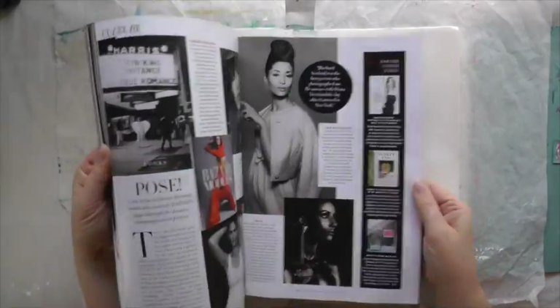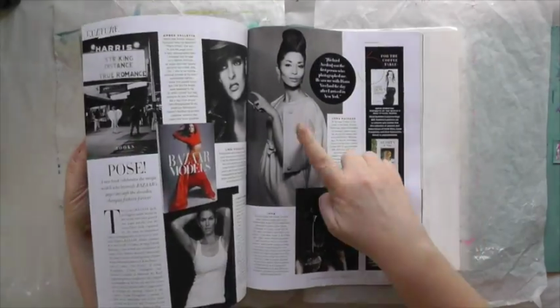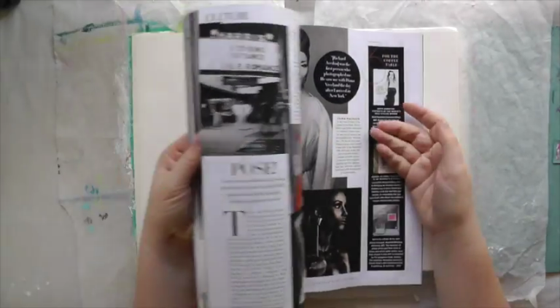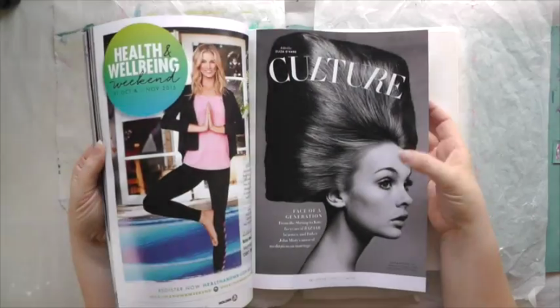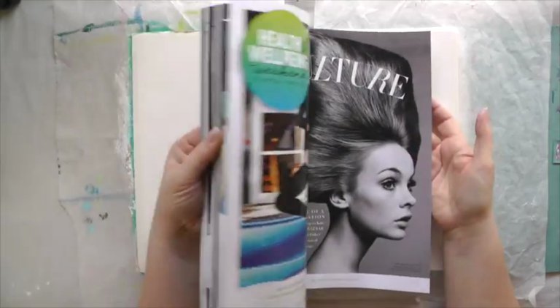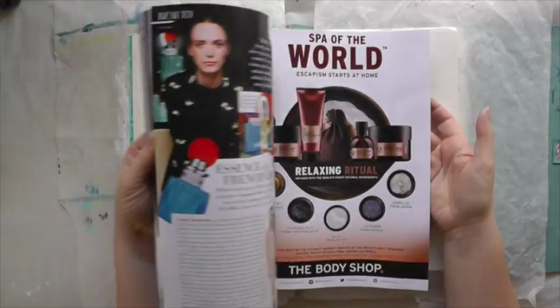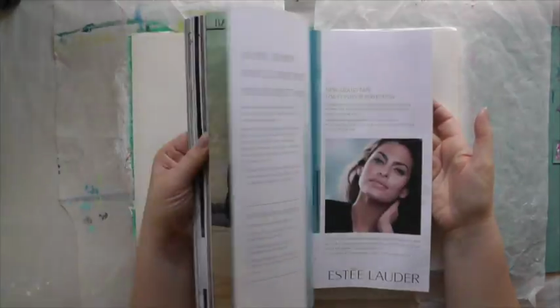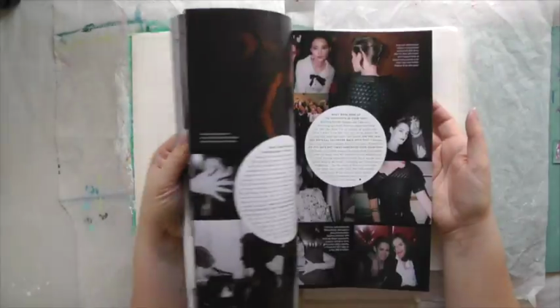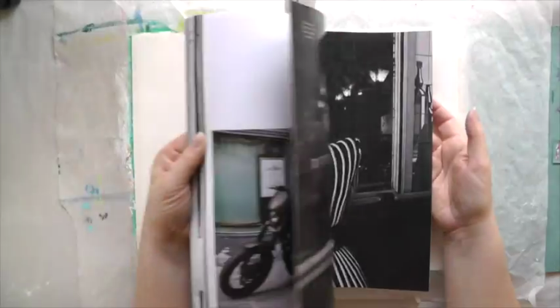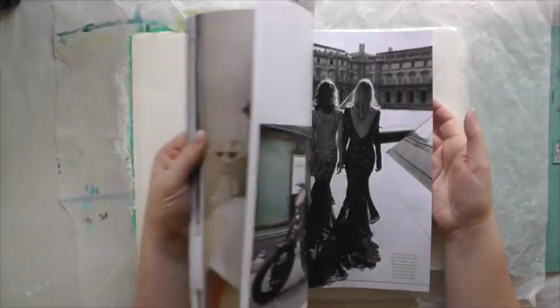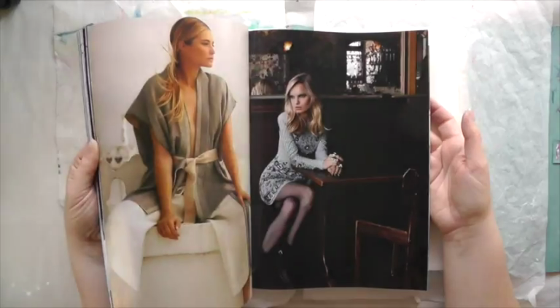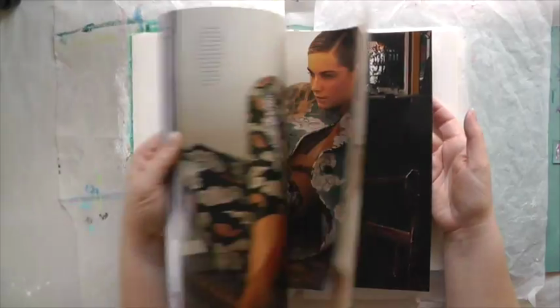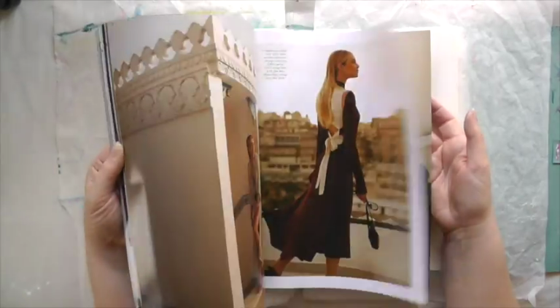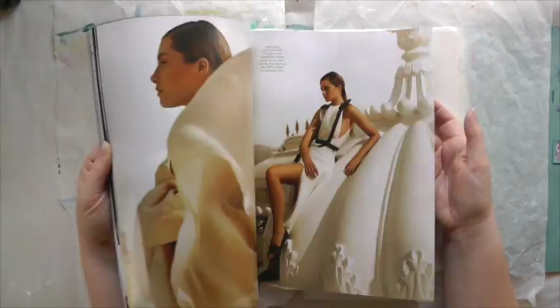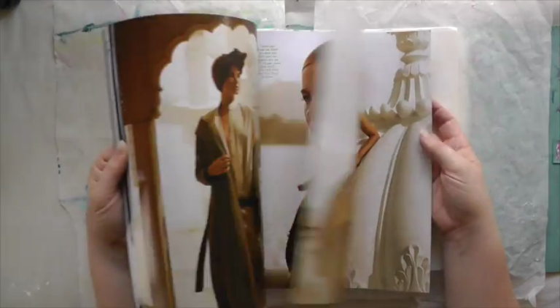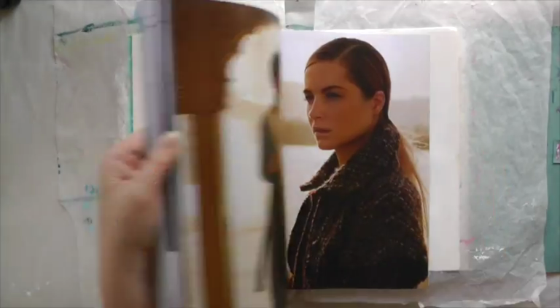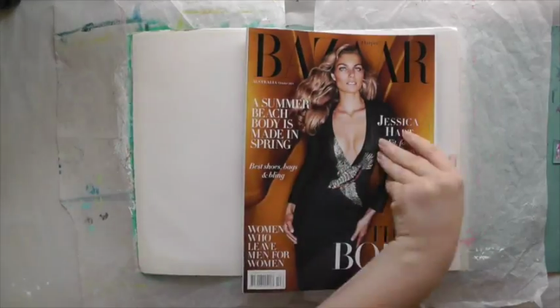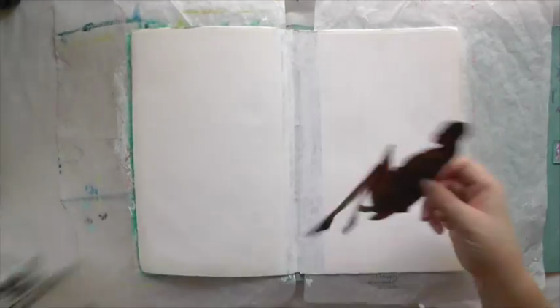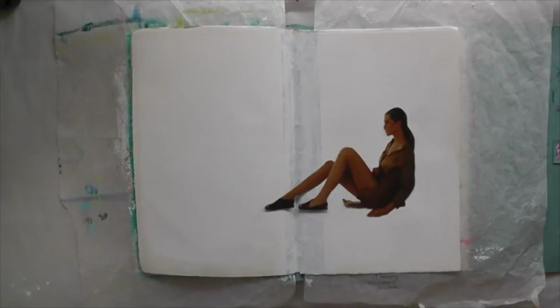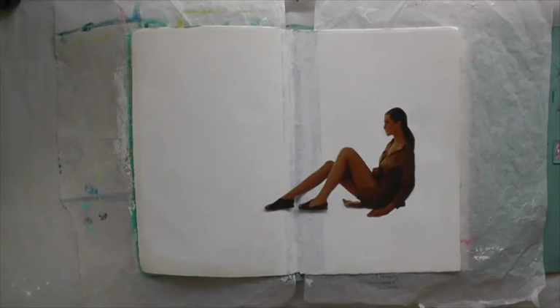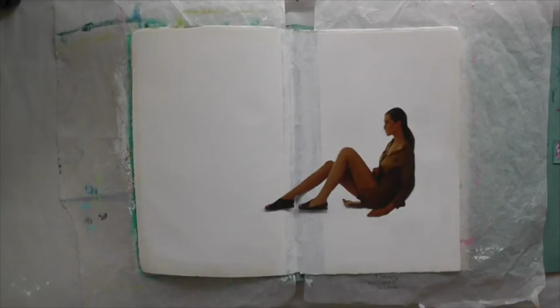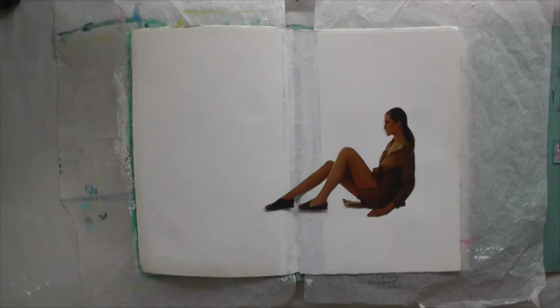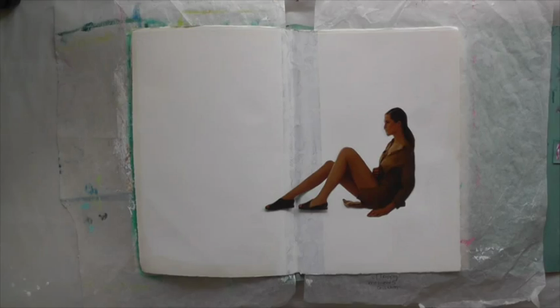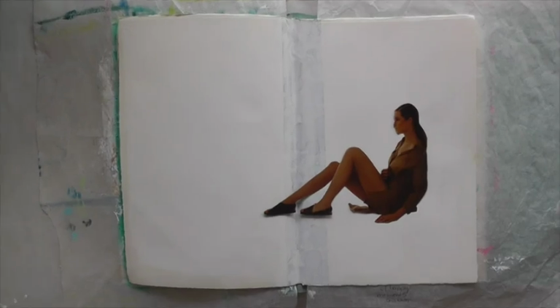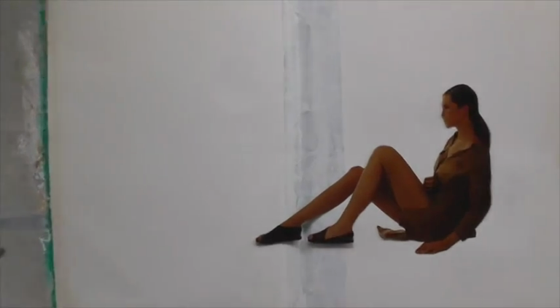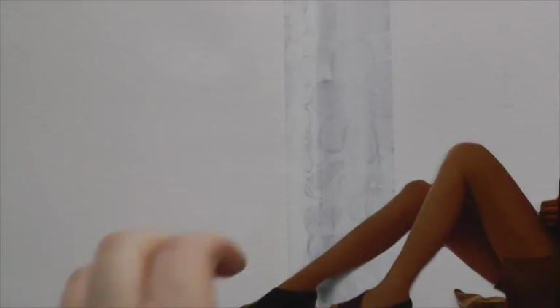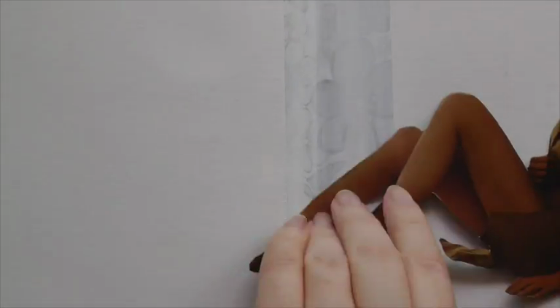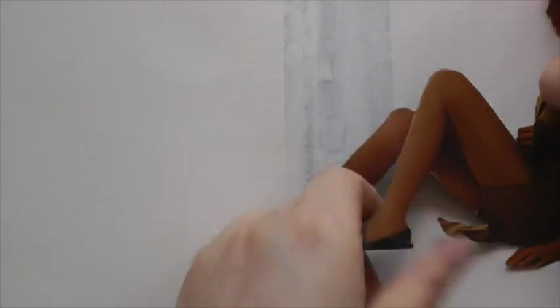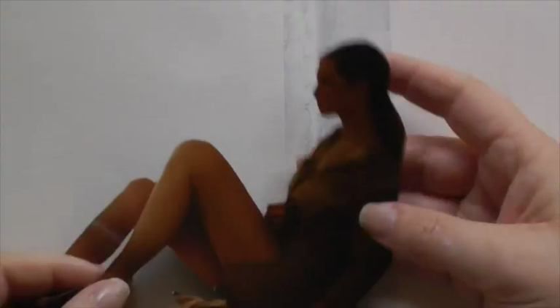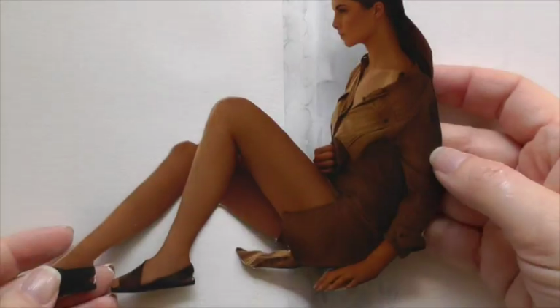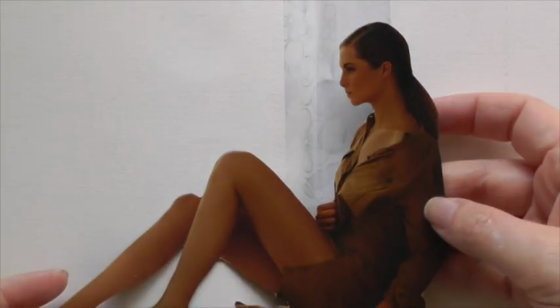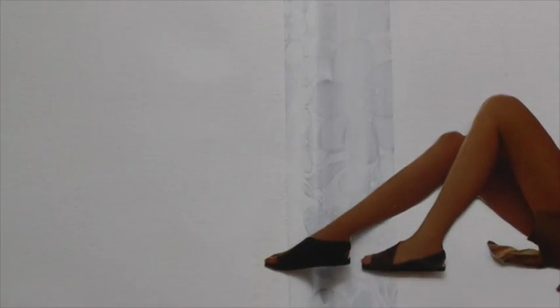I was in the news agency the other day and I came home with some magazines. I found something nice, cut it out, and that is what I will be using today.